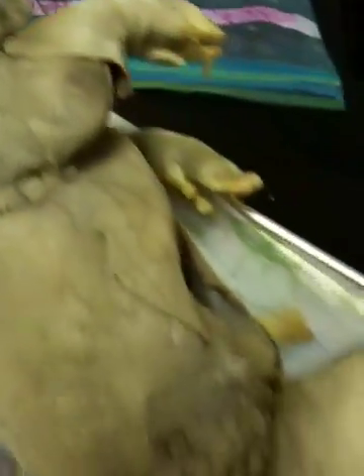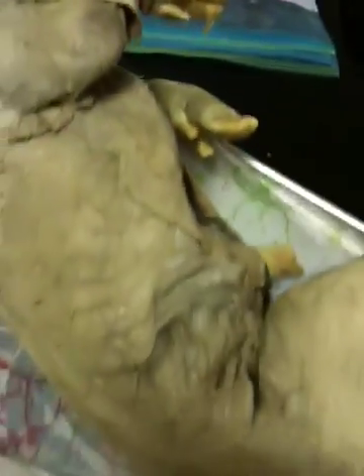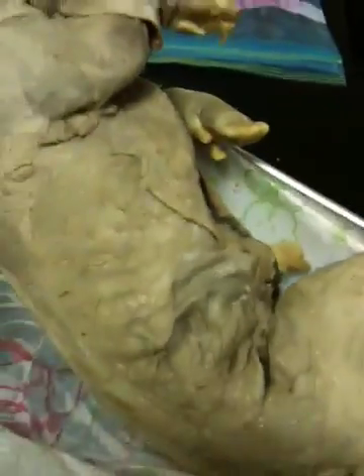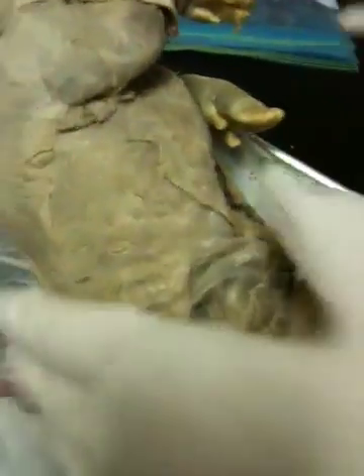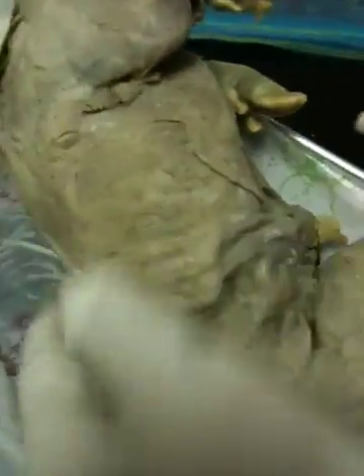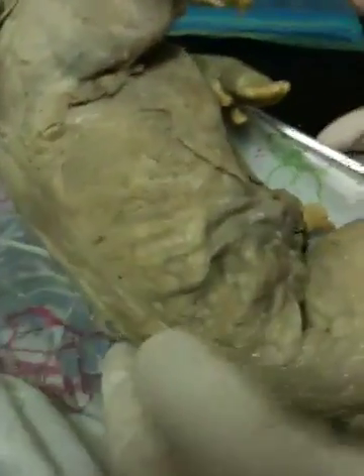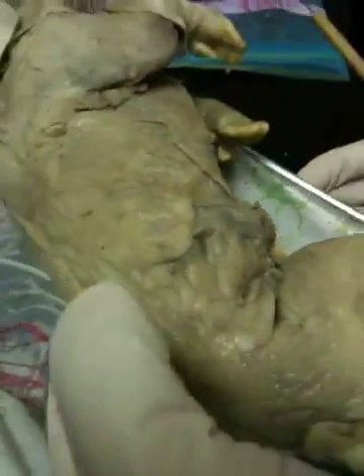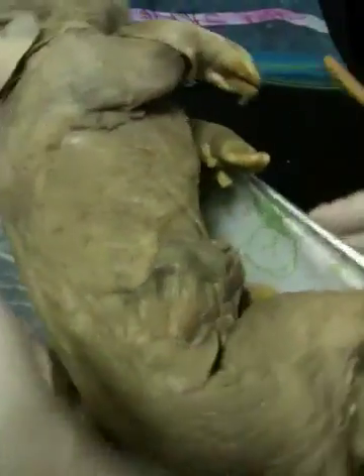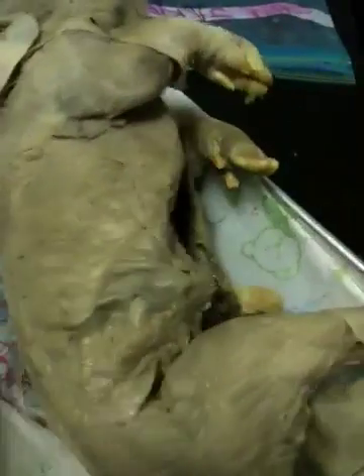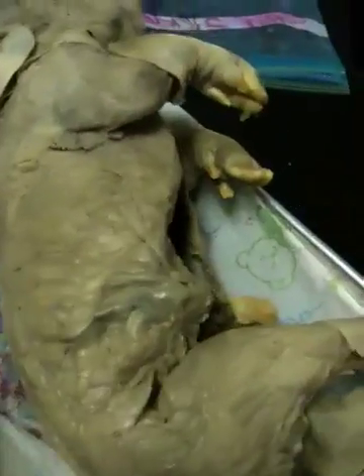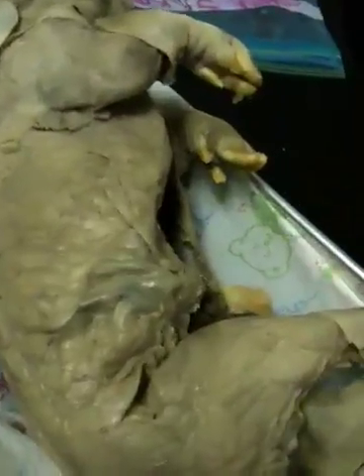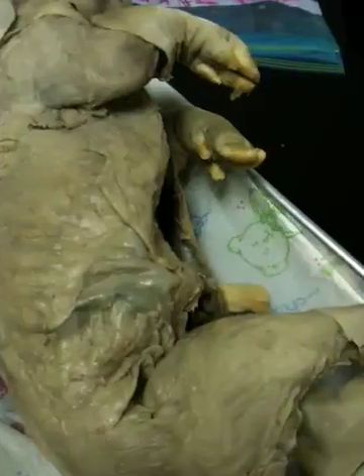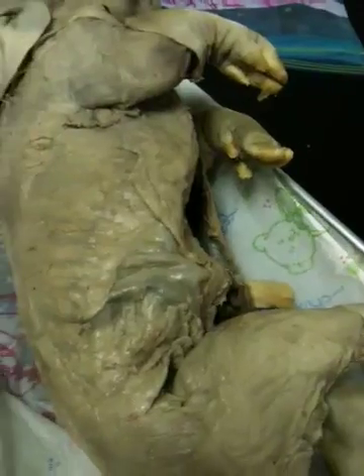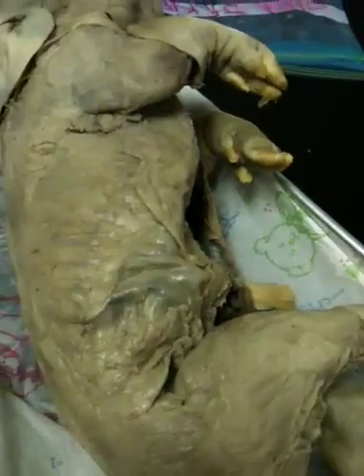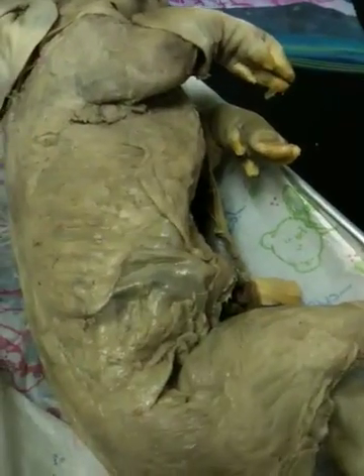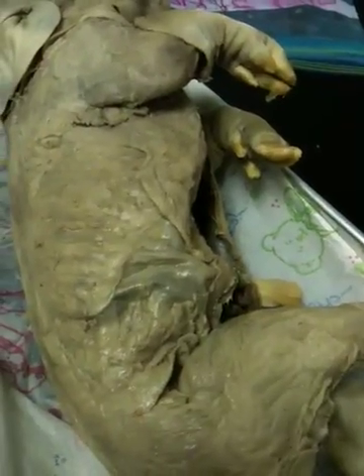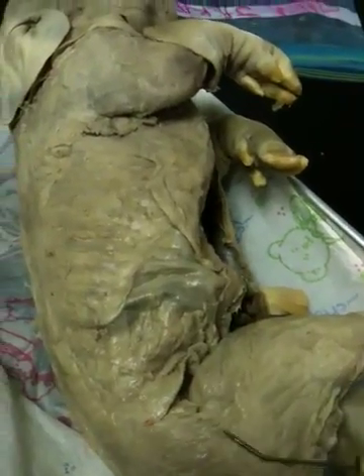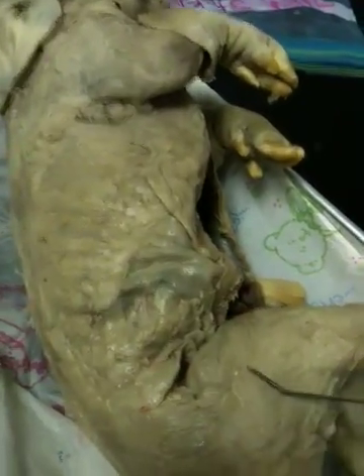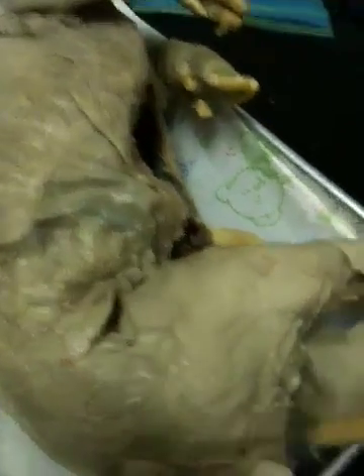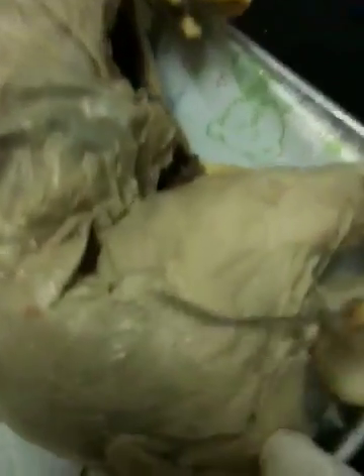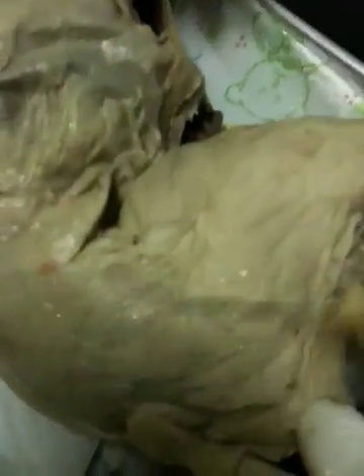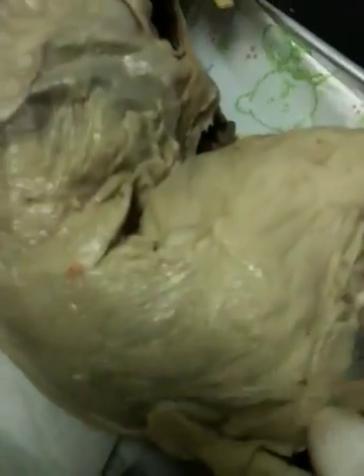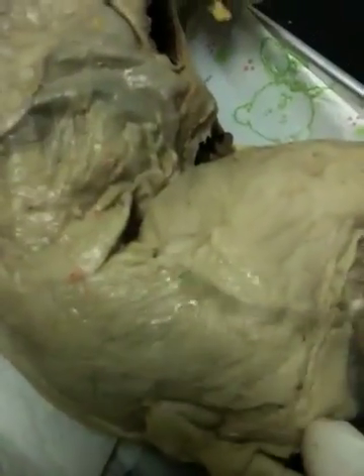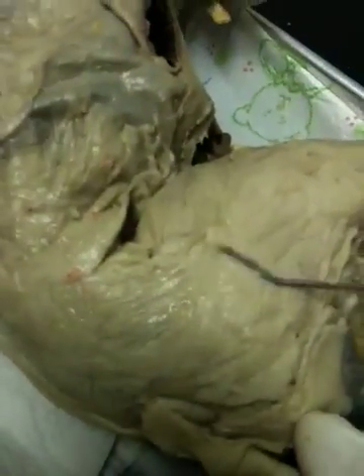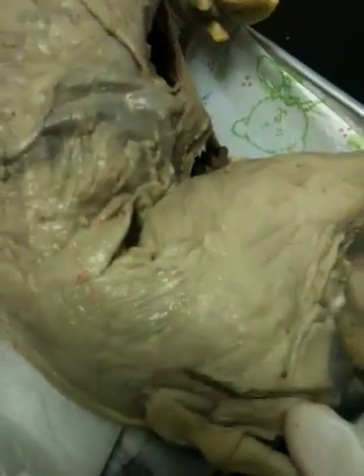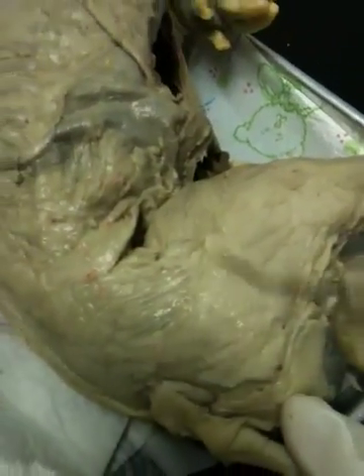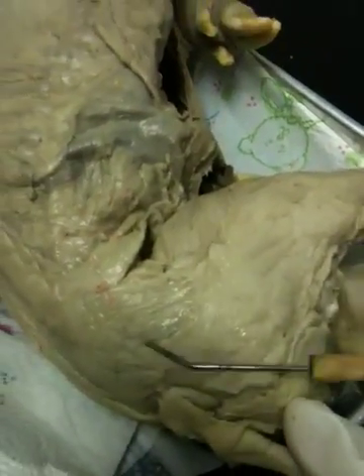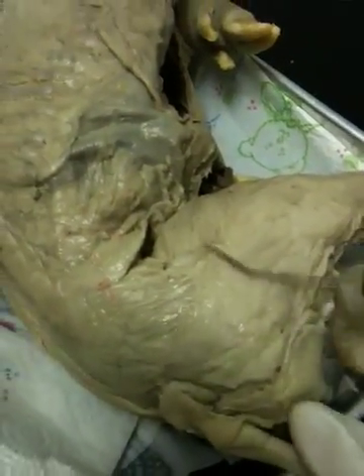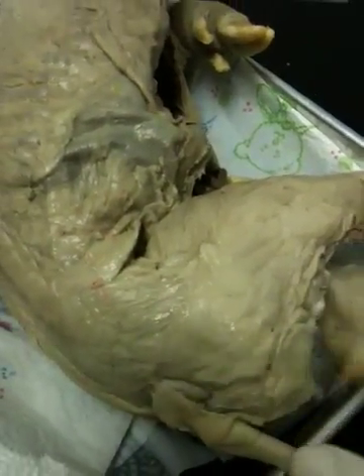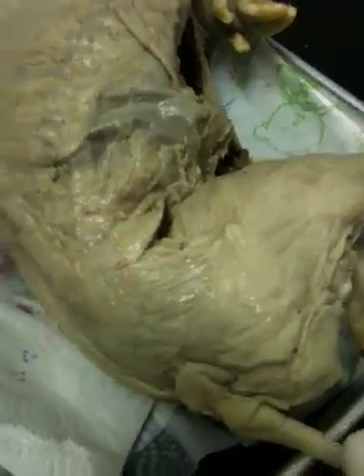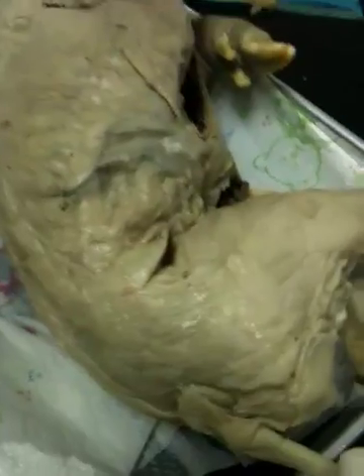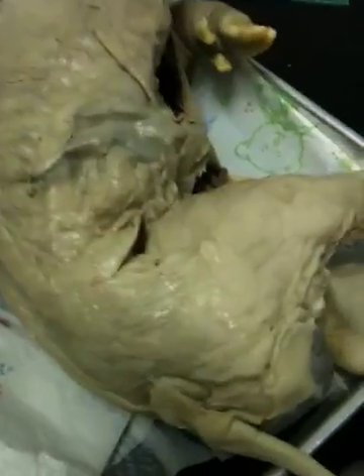Now we're going to move on to the lower part of the body. On the lower part, let's start with the gluteus maximus. The gluteus maximus is right here — it's the butt muscle. That's the easiest way to remember.